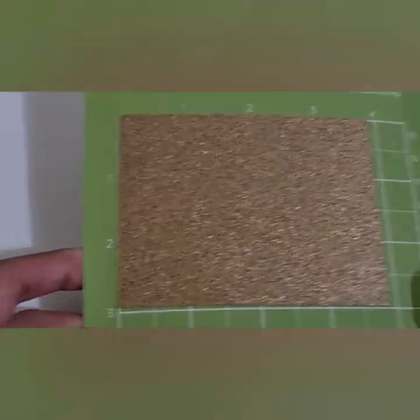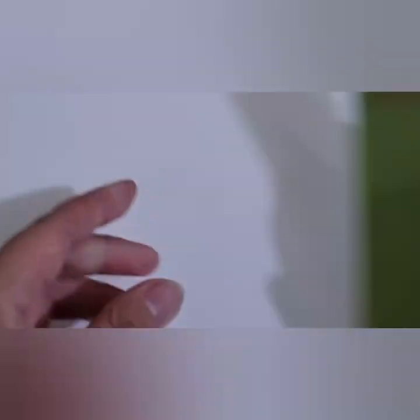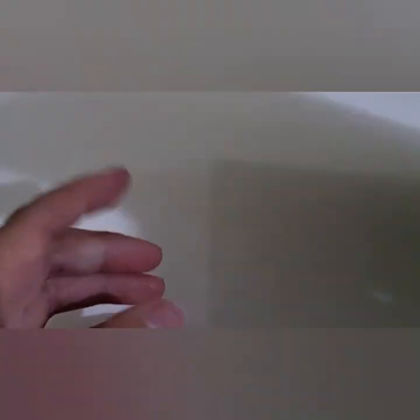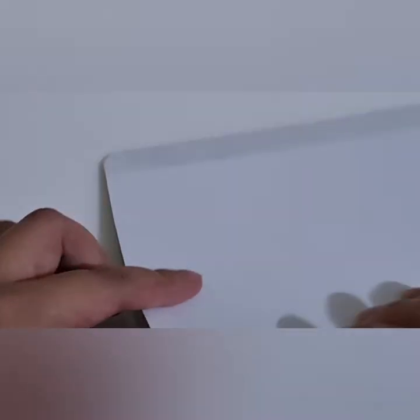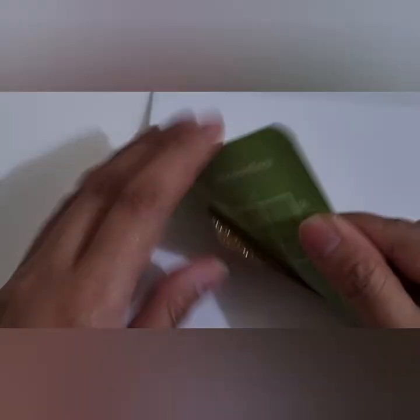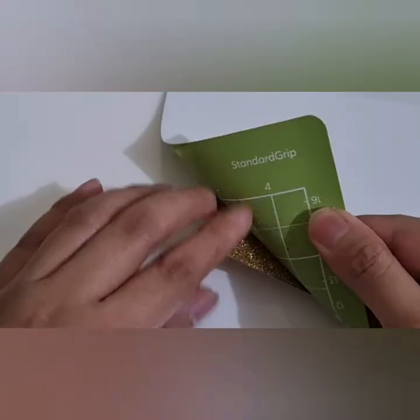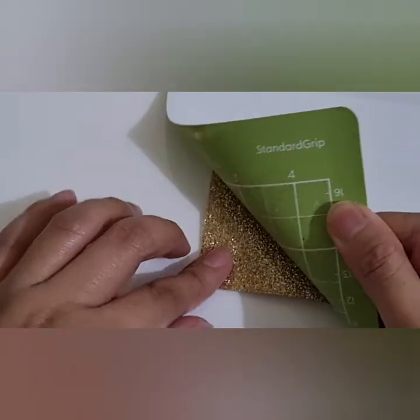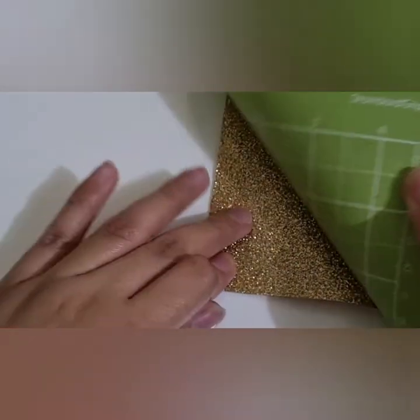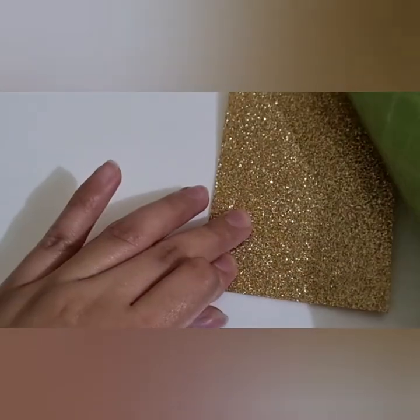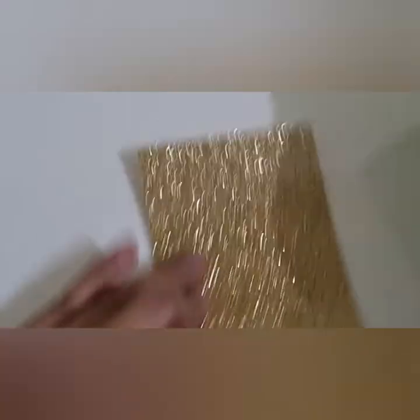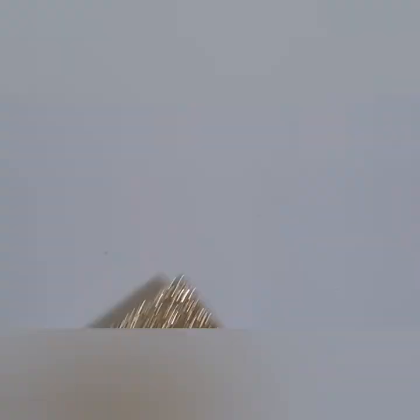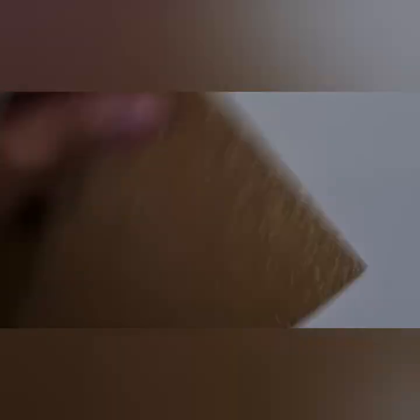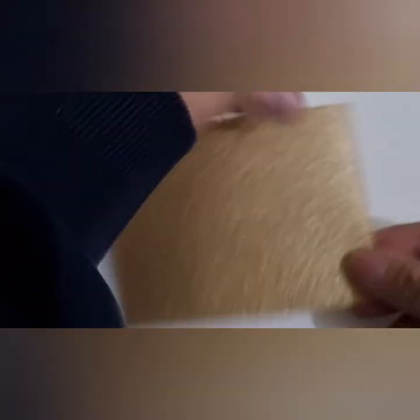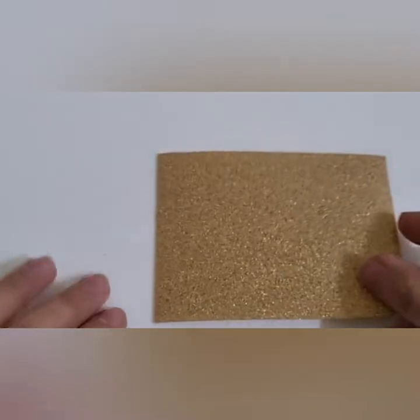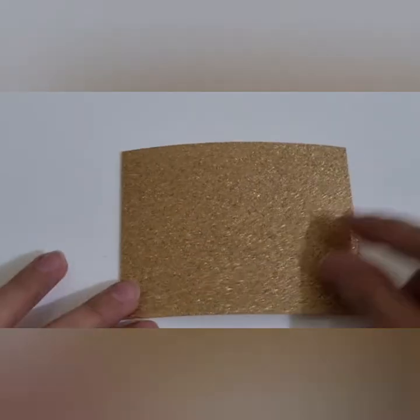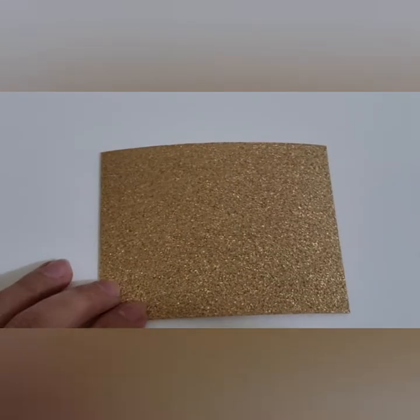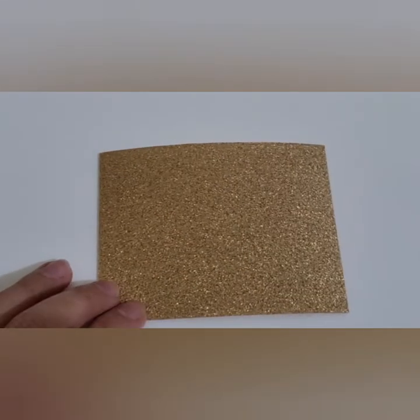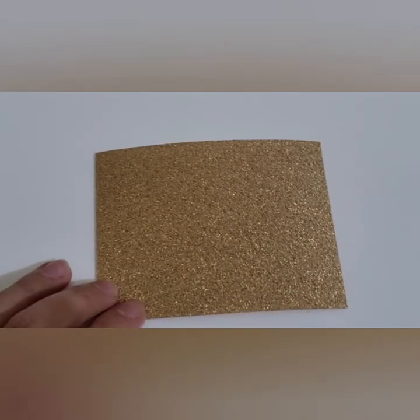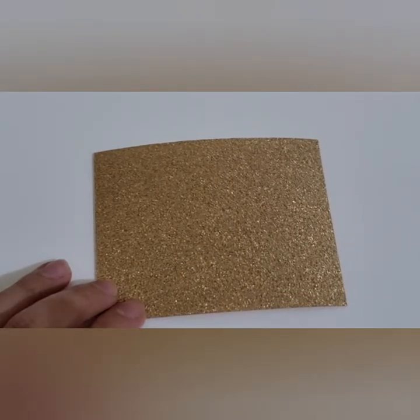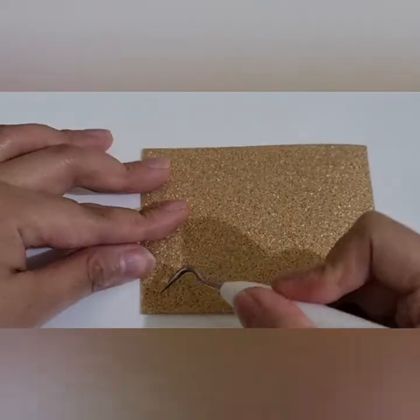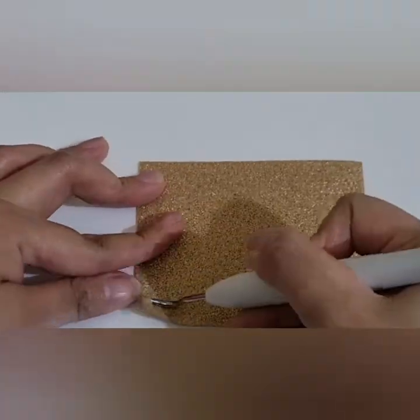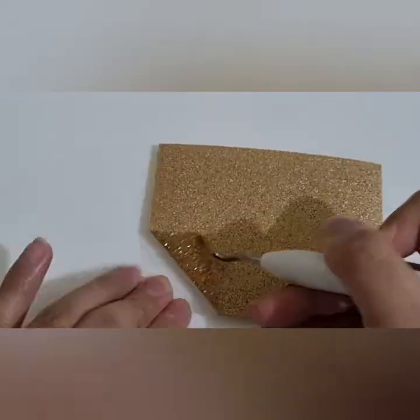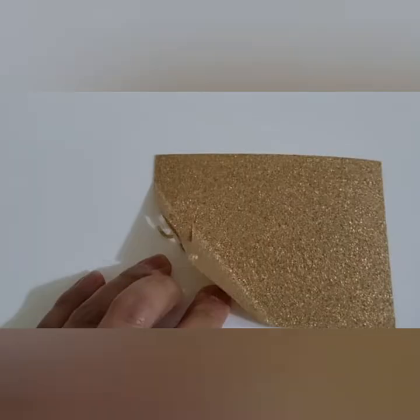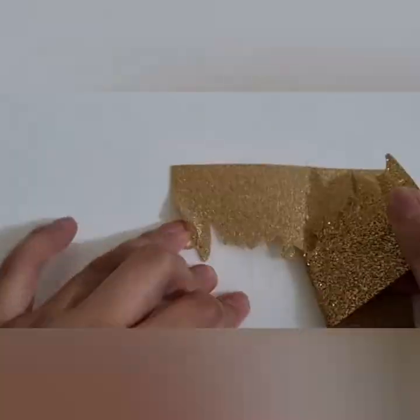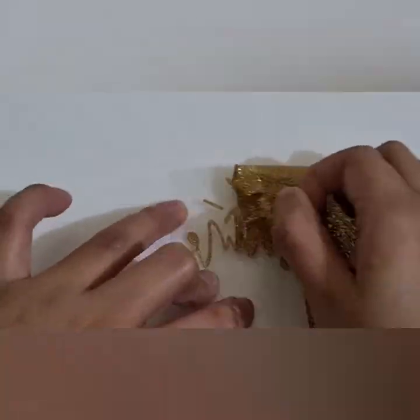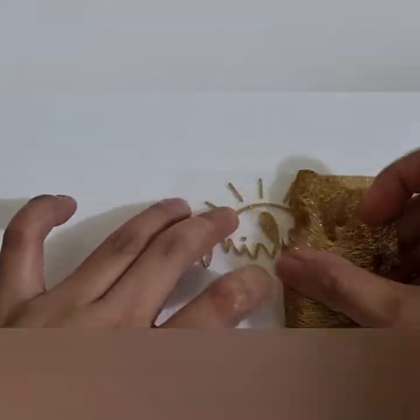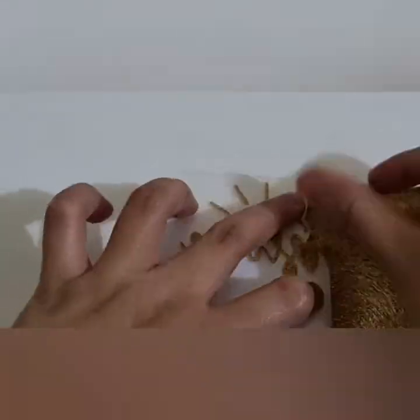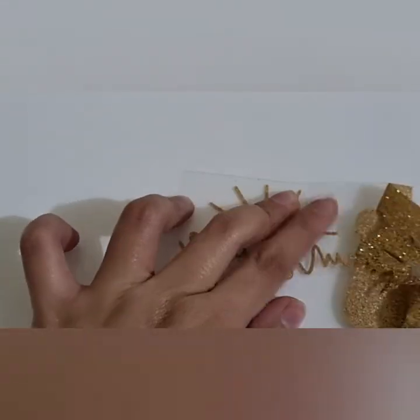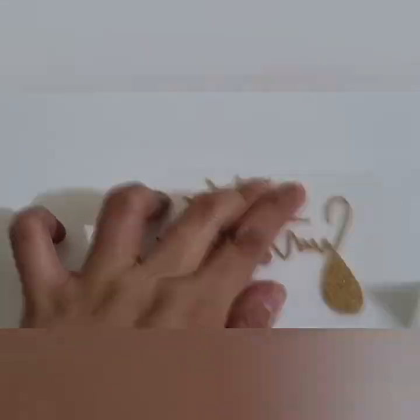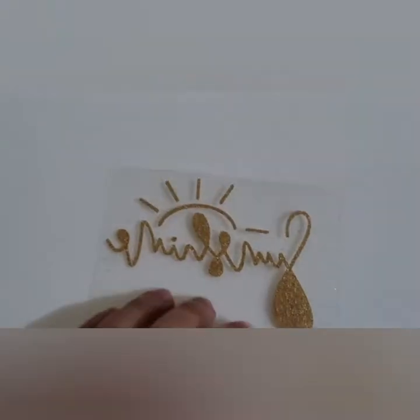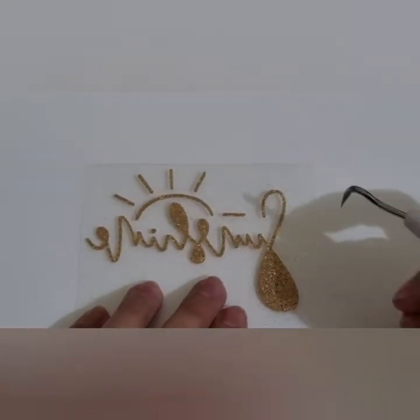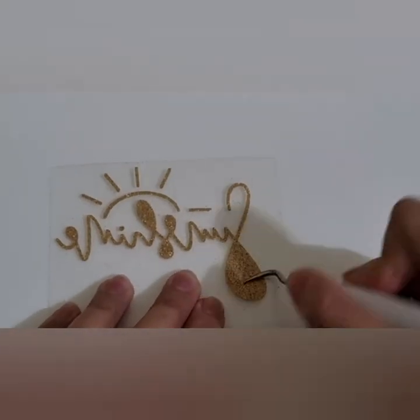Whenever you are removing material from the mat, always flip it over and peel your mat off your material. This is weeding — it is the process of removing the negative pieces from the design.